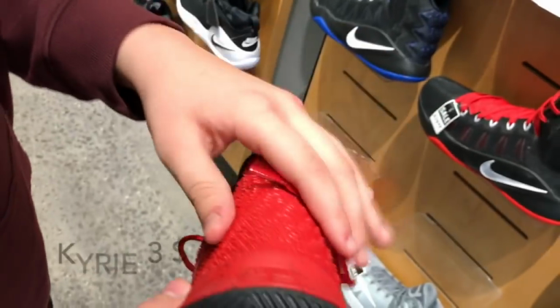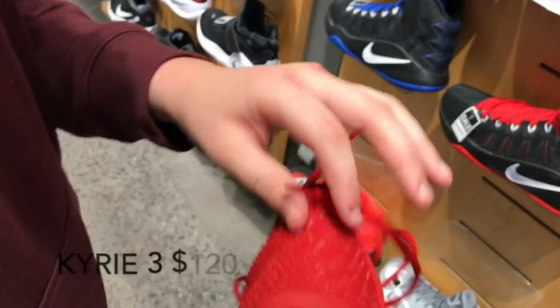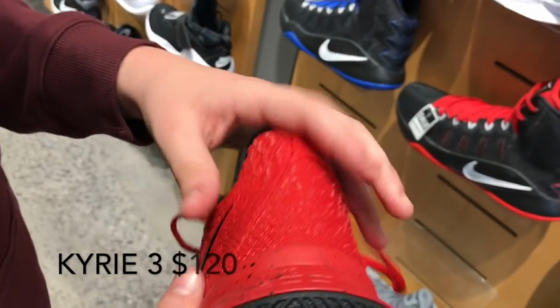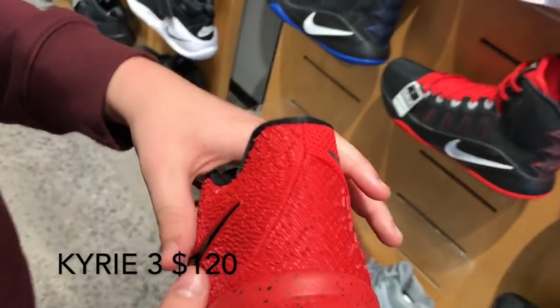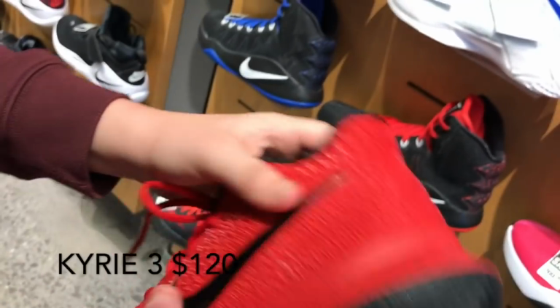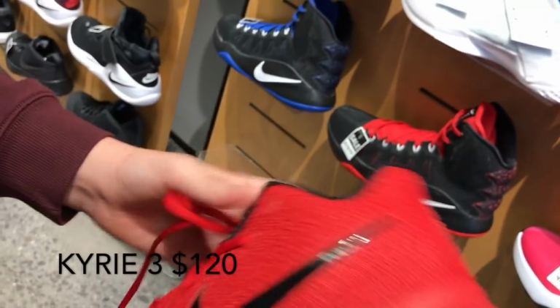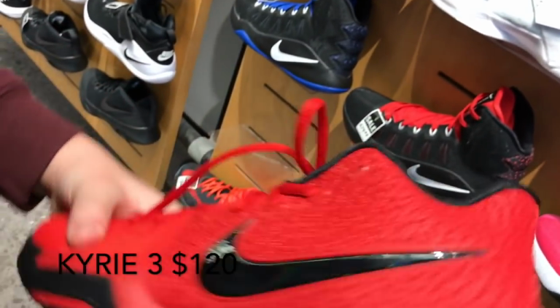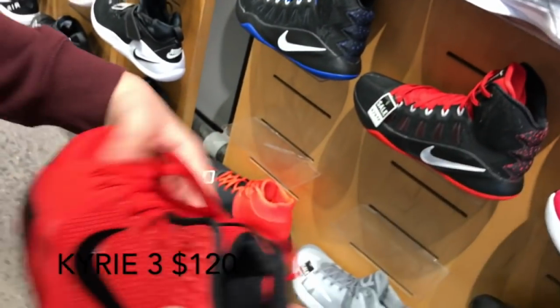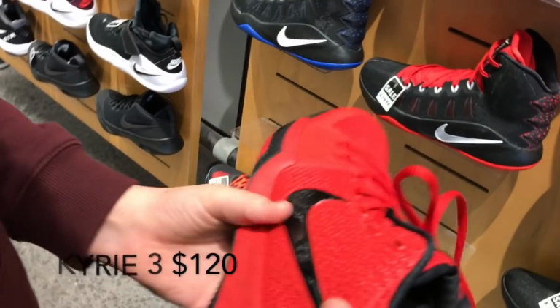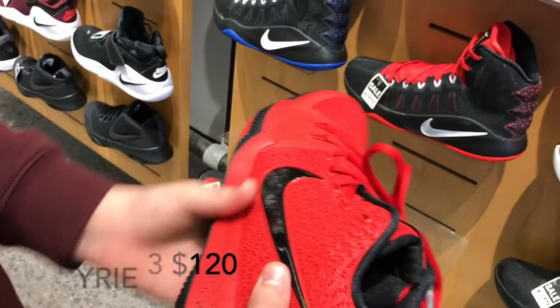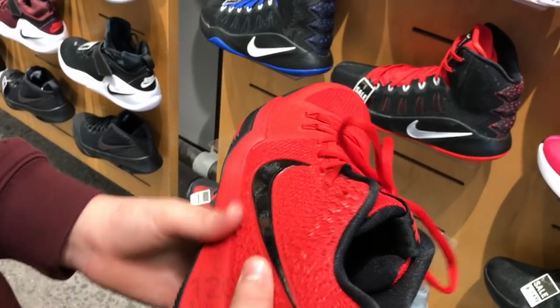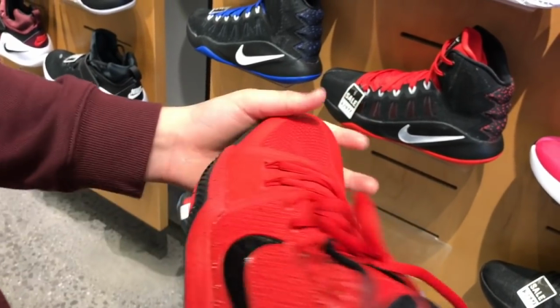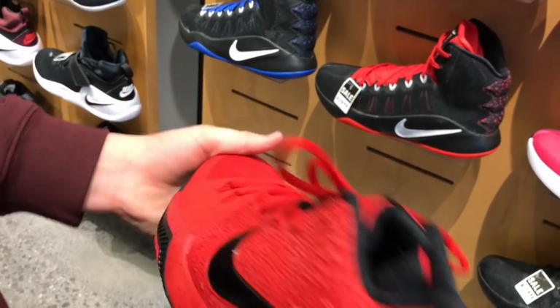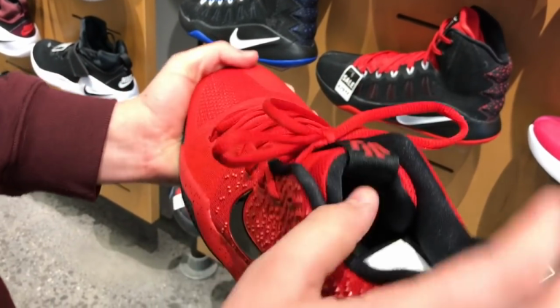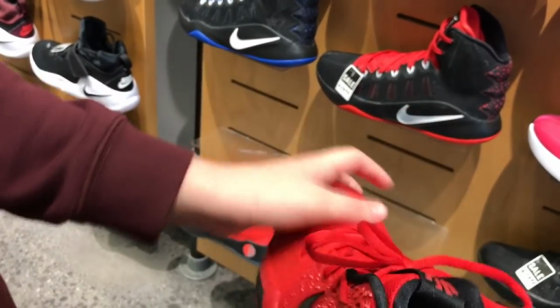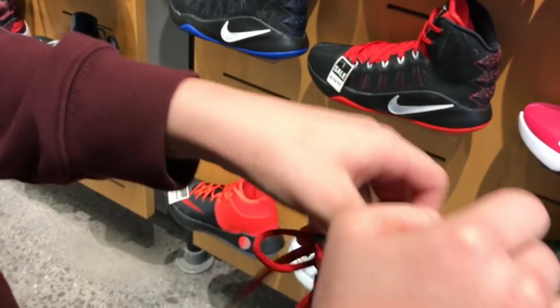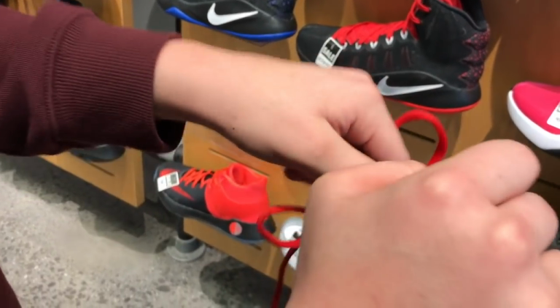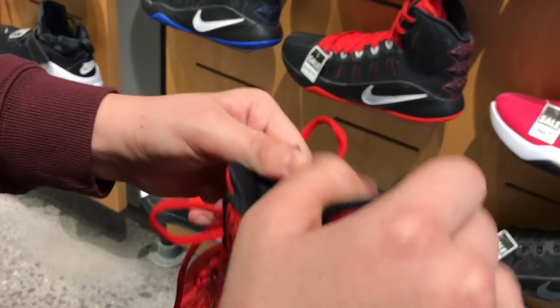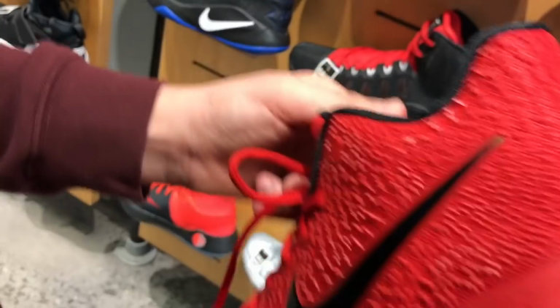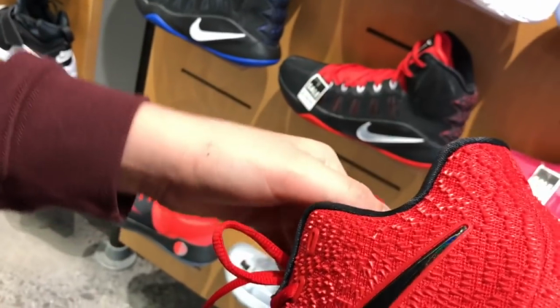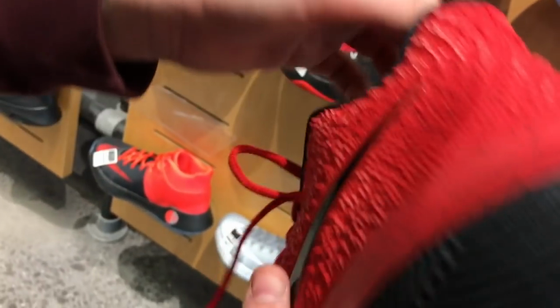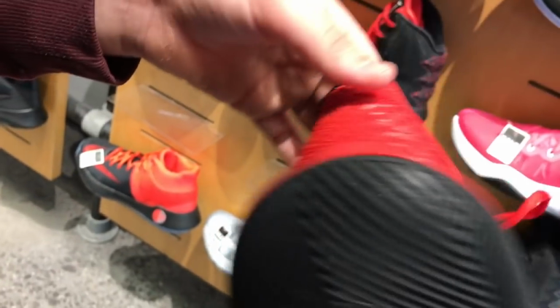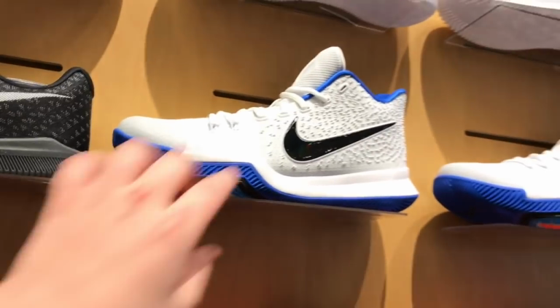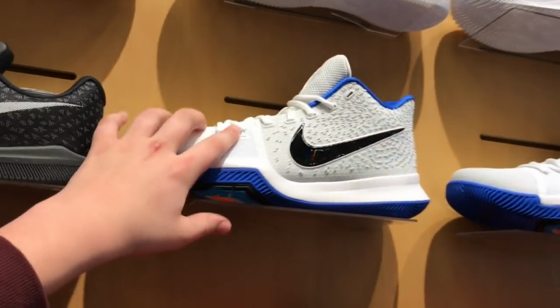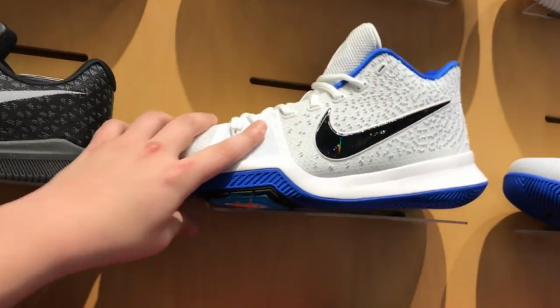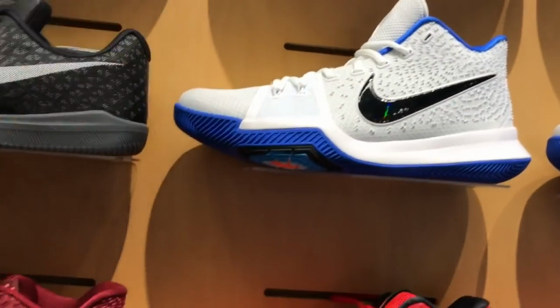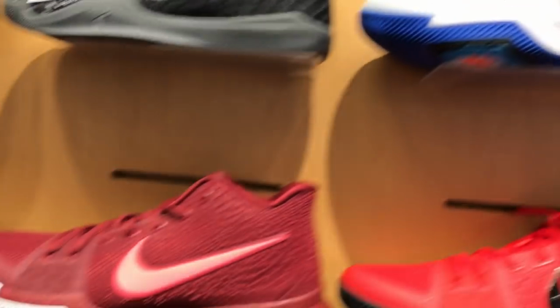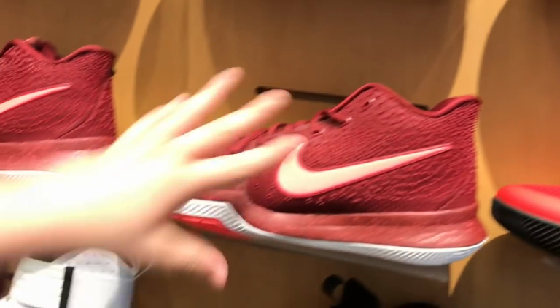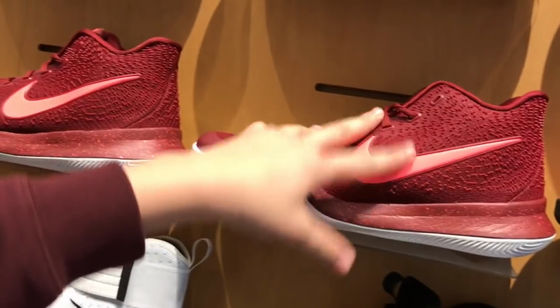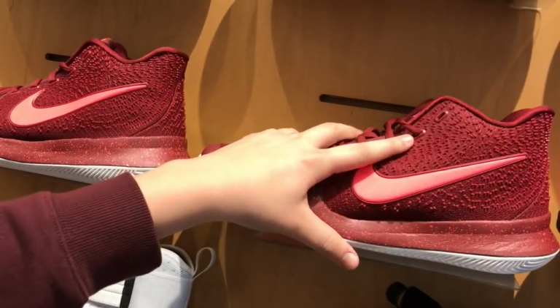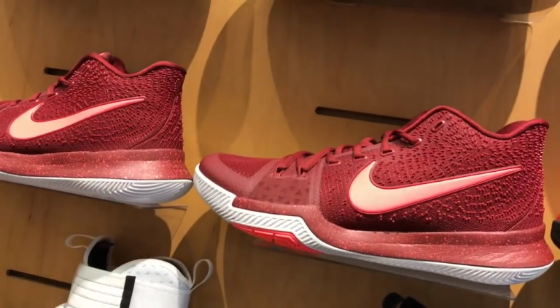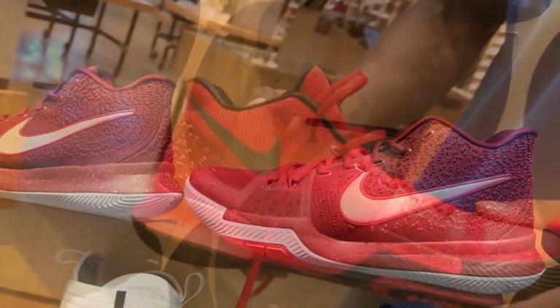There are spikes on these. The first time I saw them, I put my hand like this, and it hurt my hand because I didn't know there were spikes on it at first. They come in blue, white, and this red maroon.